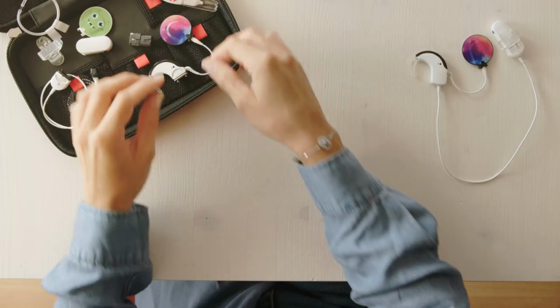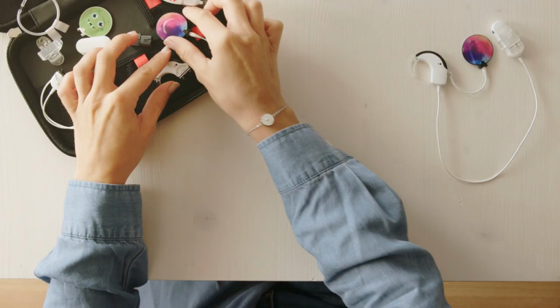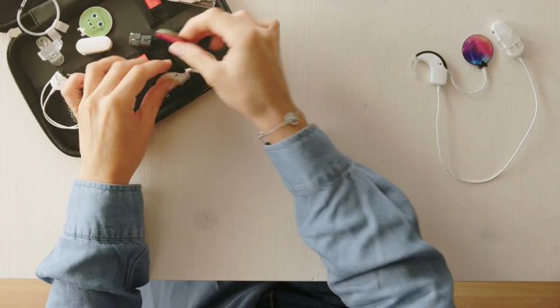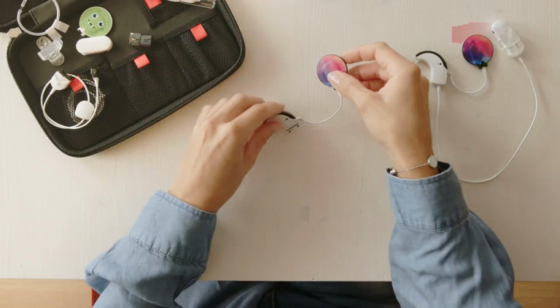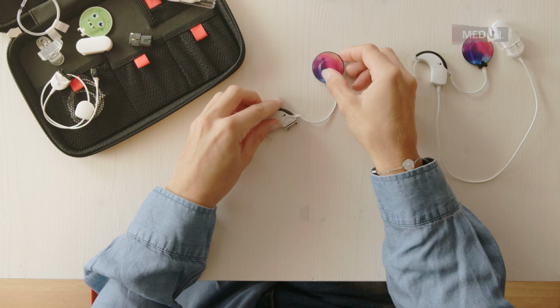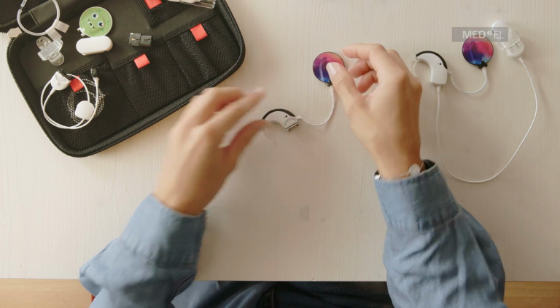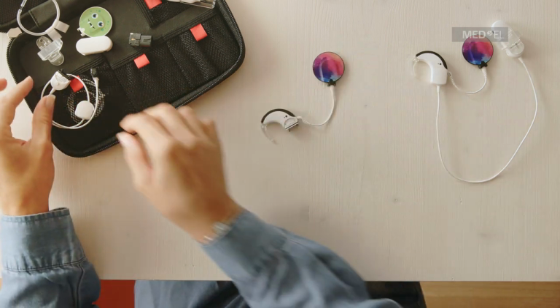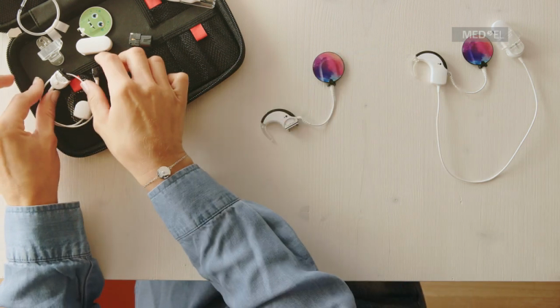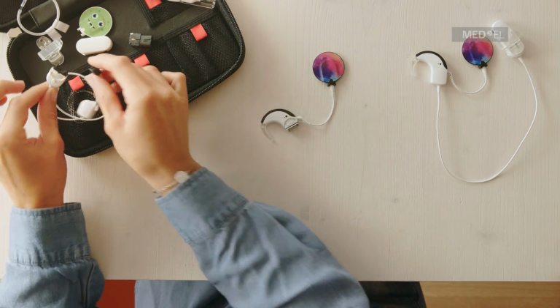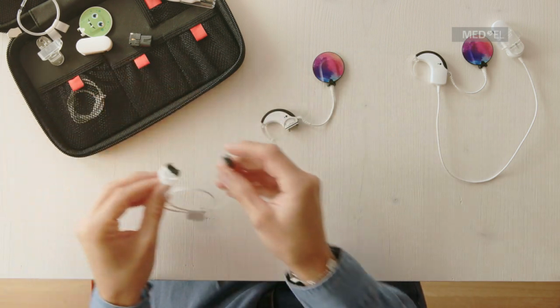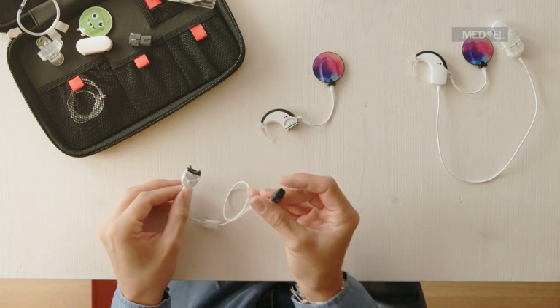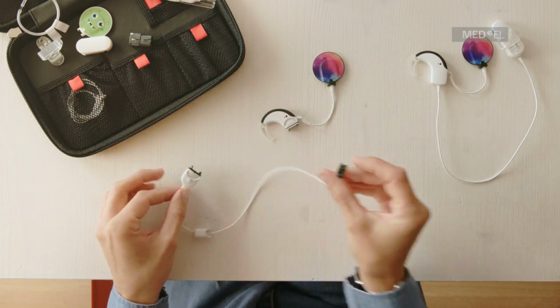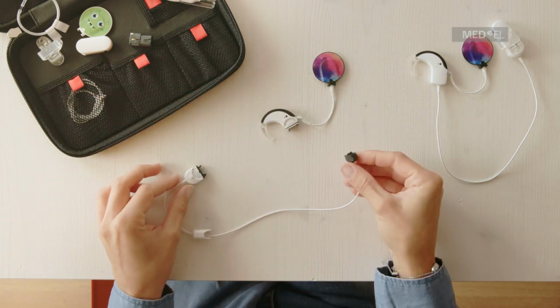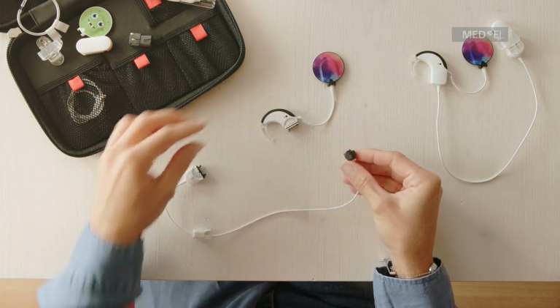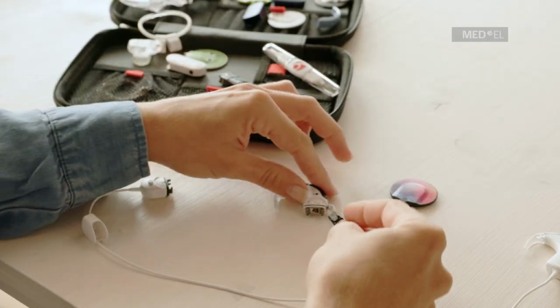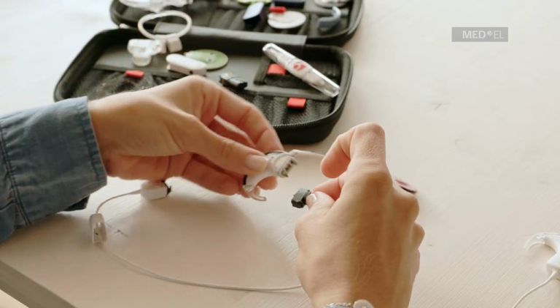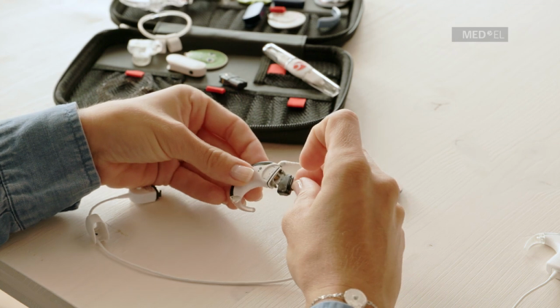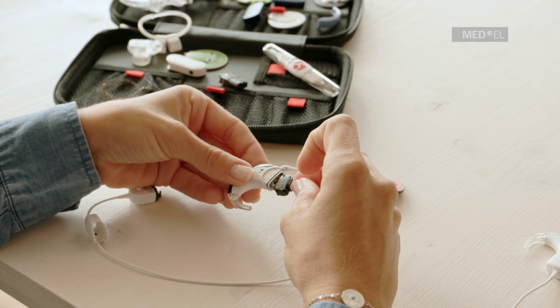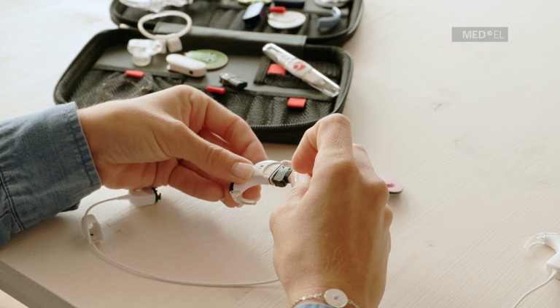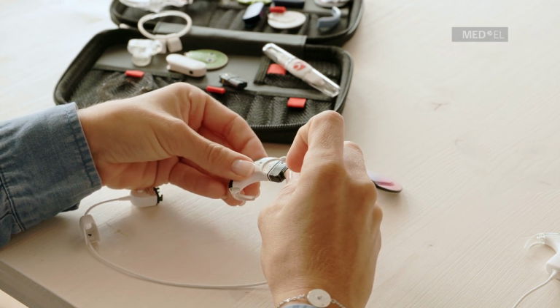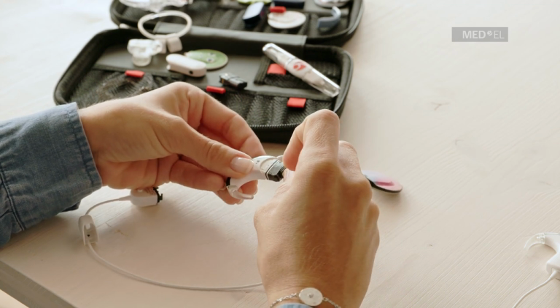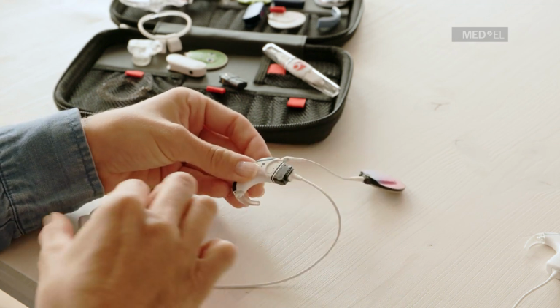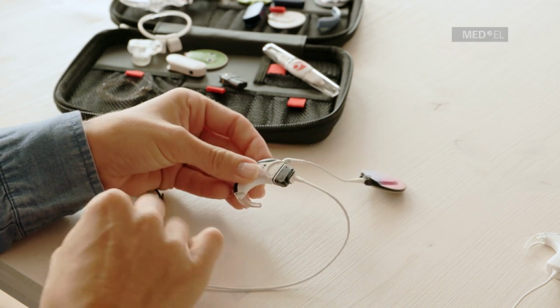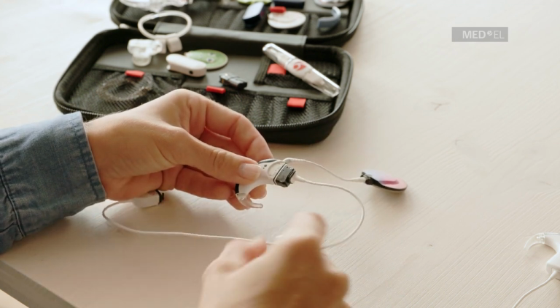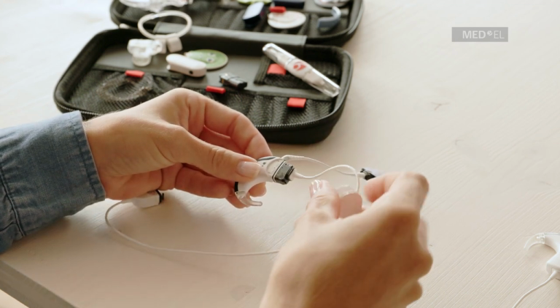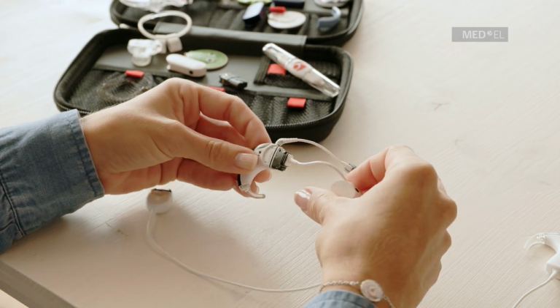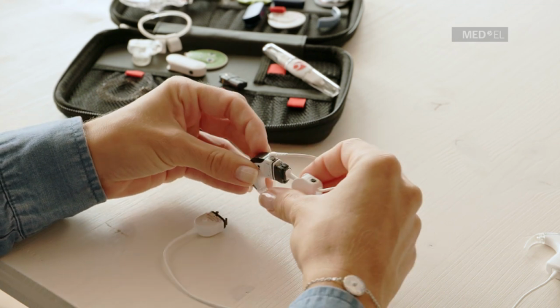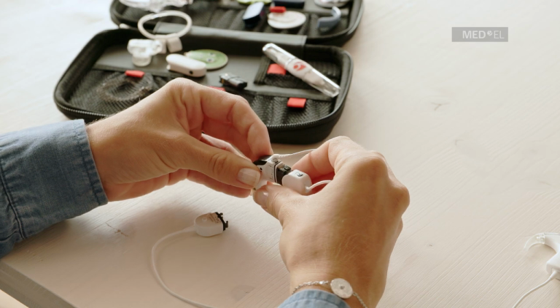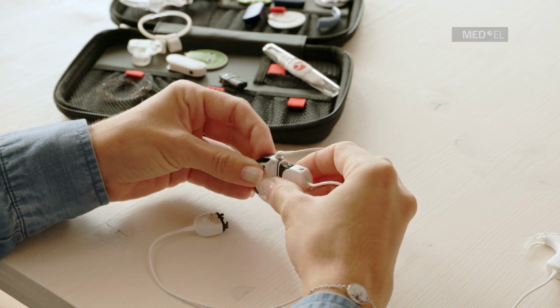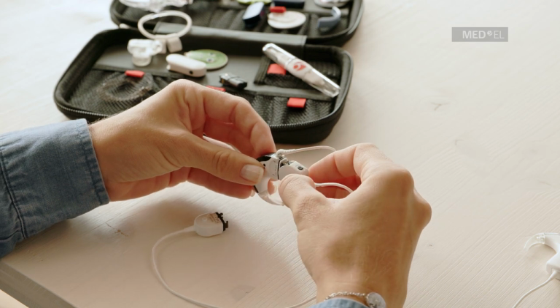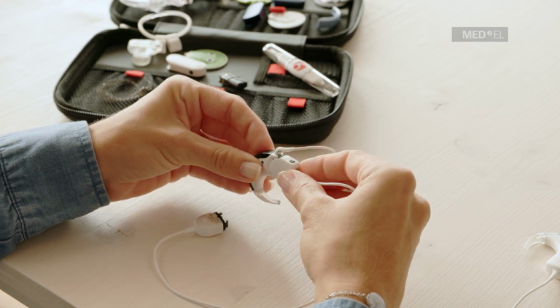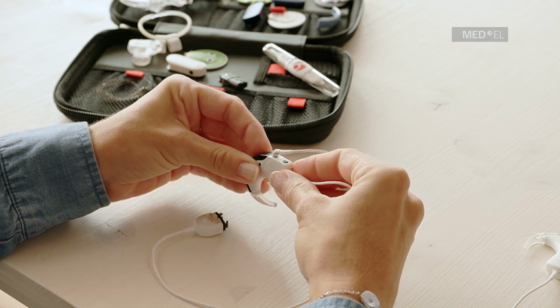To attach active wear to Sonnet 2, first attach the active wear connector to the control unit in the same way as a disposable or rechargeable battery pack. Slide the cover over the connector and lock it into place.